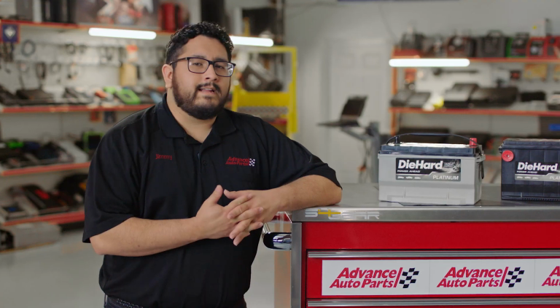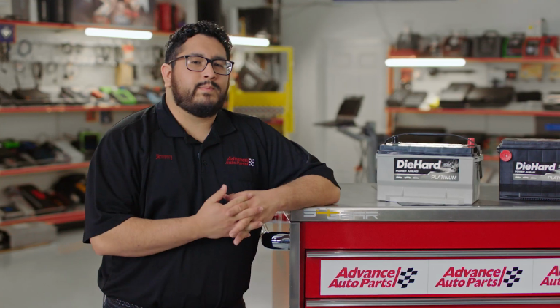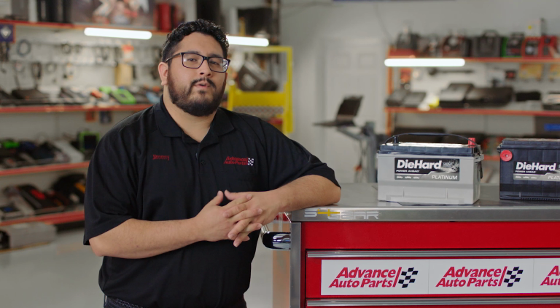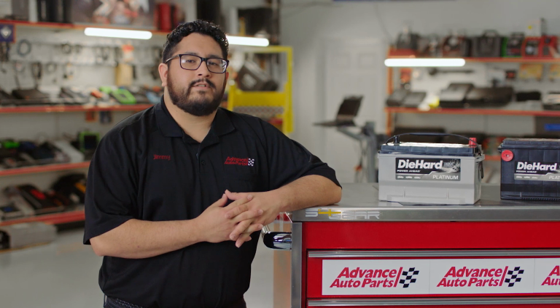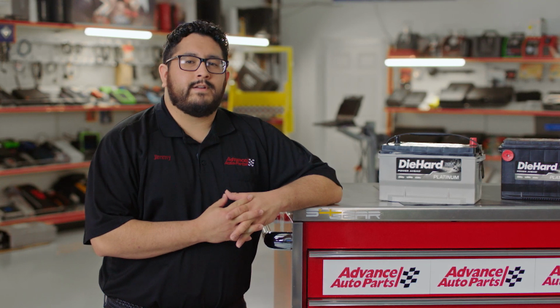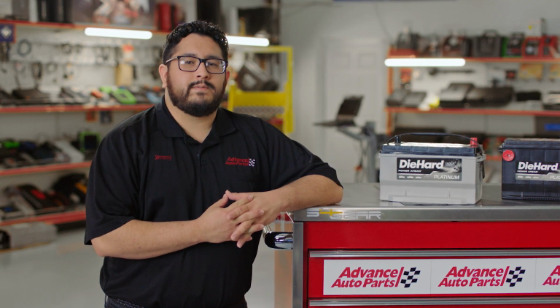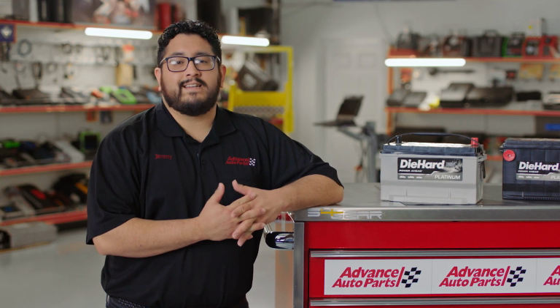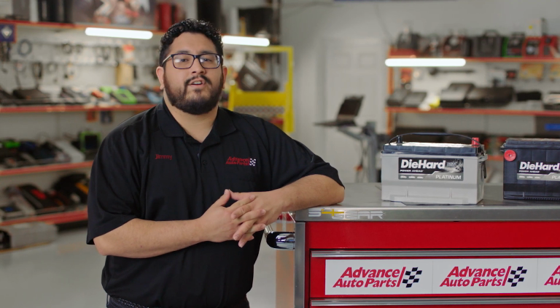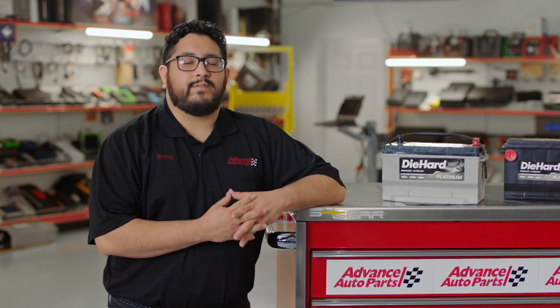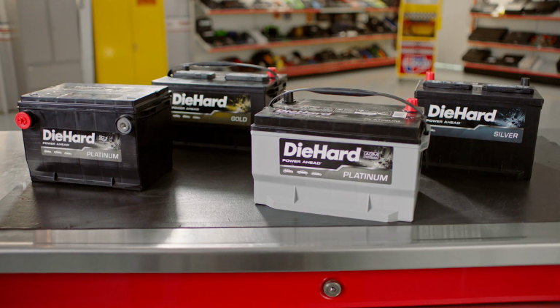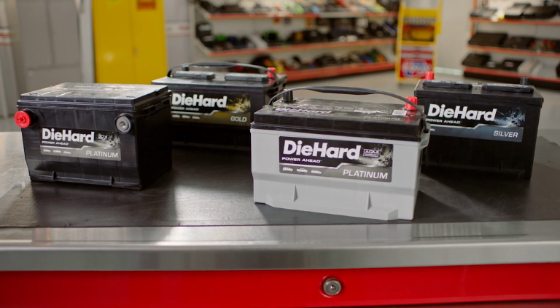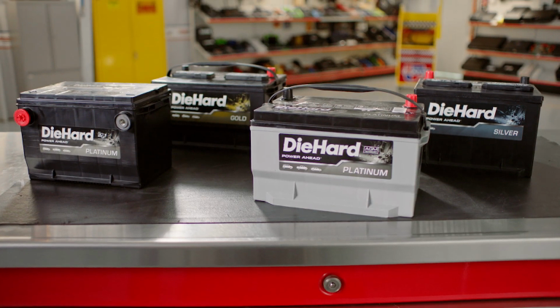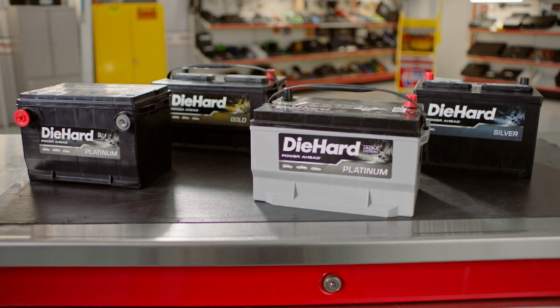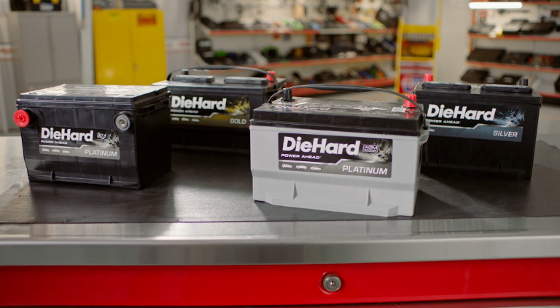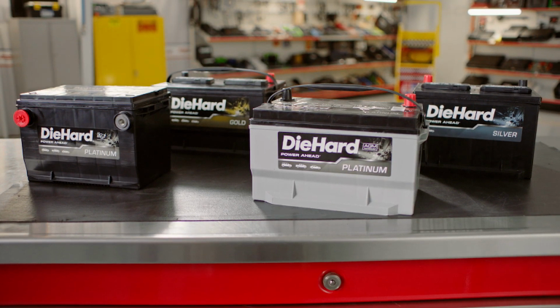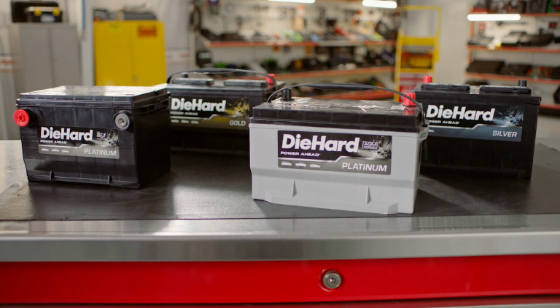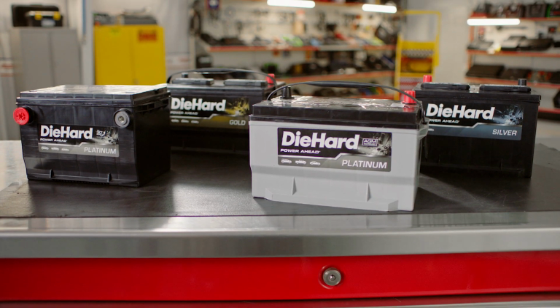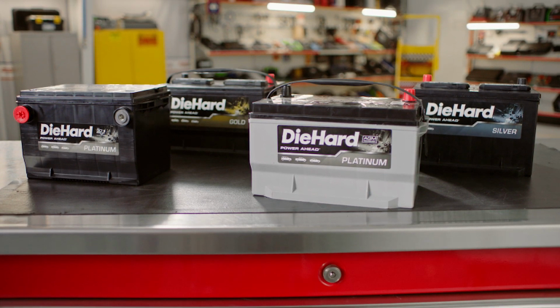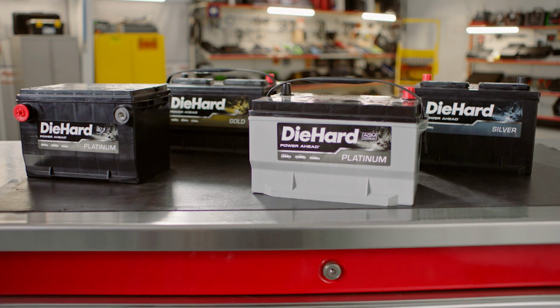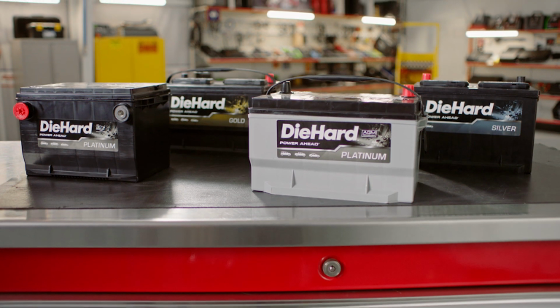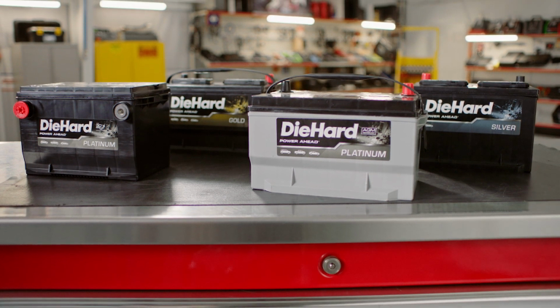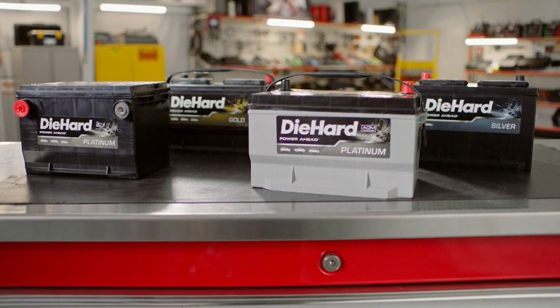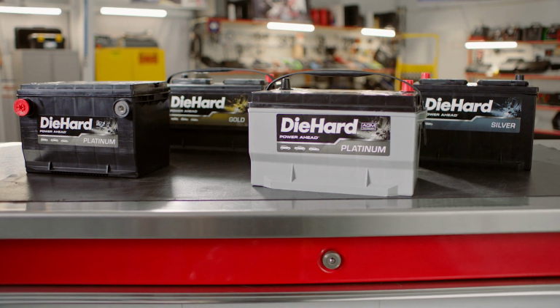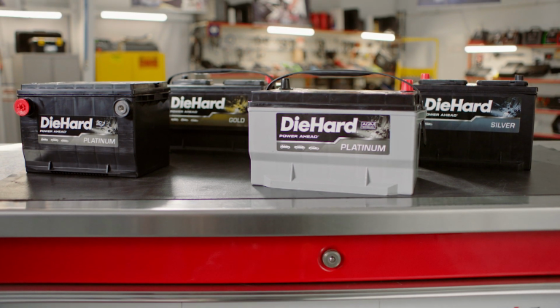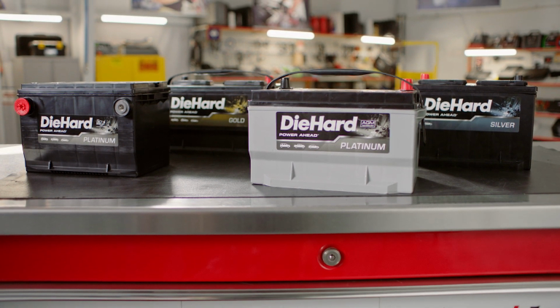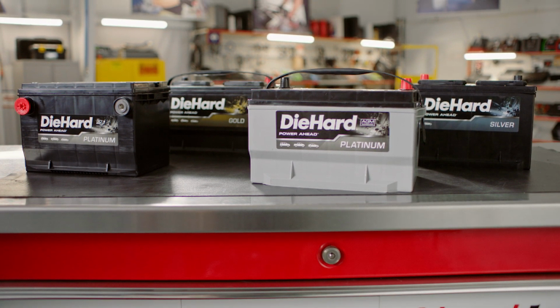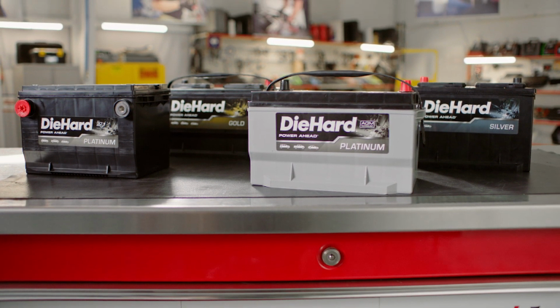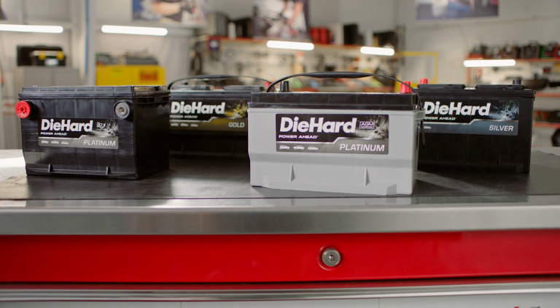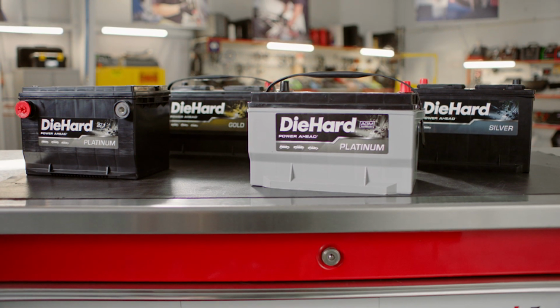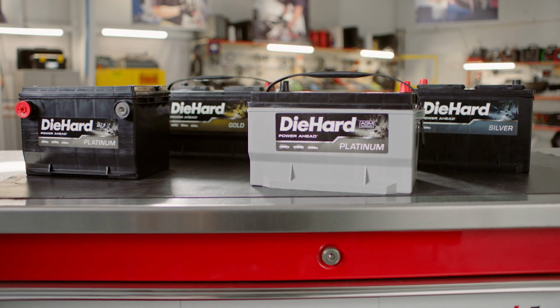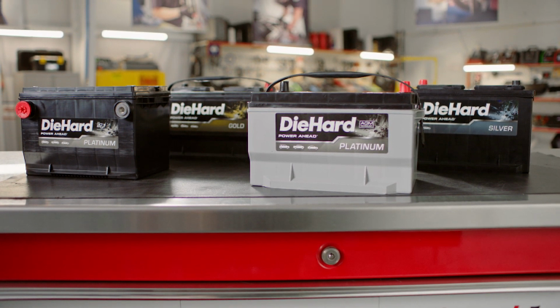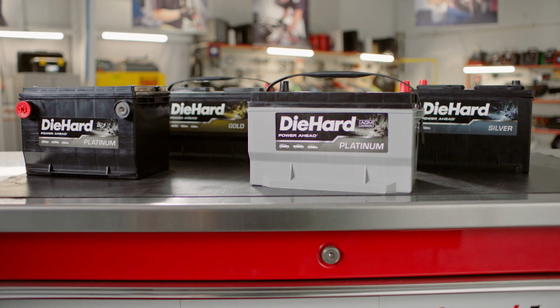Let's explore the wide range of battery types that Die Hard offers. Die Hard is America's most trusted auto battery and has the reliability, durability, and power to get you started under almost any condition.